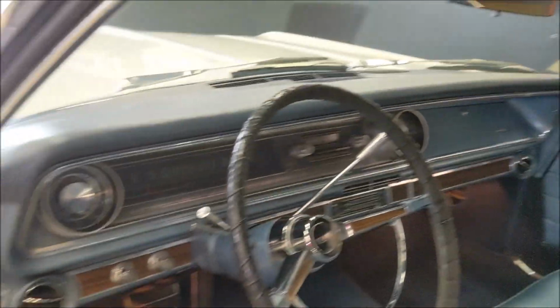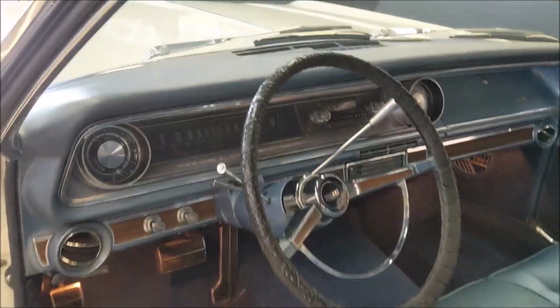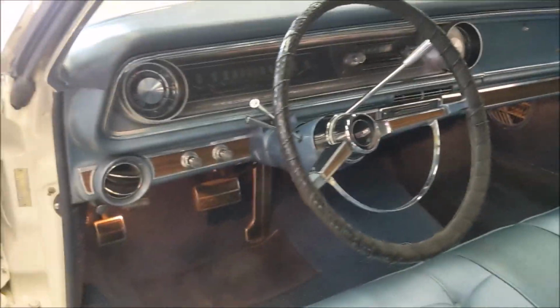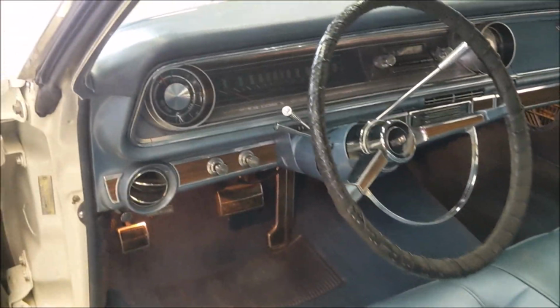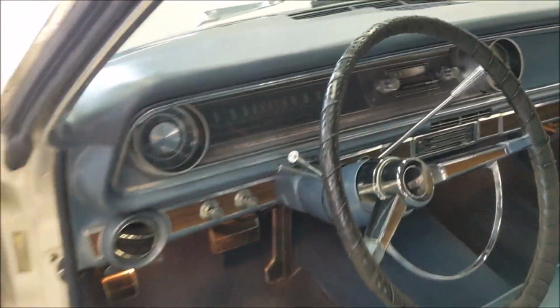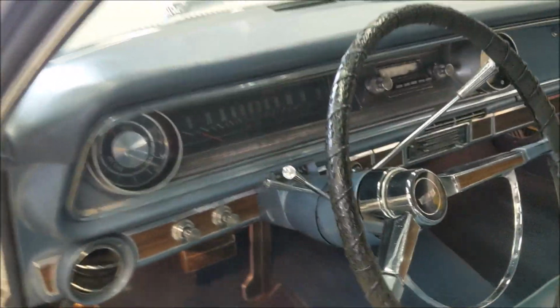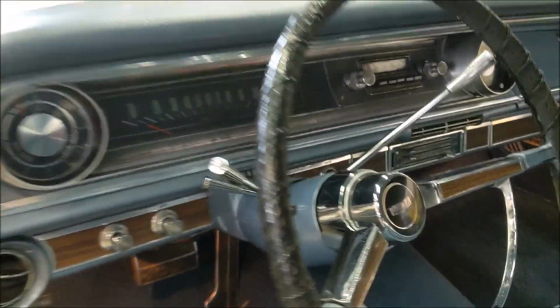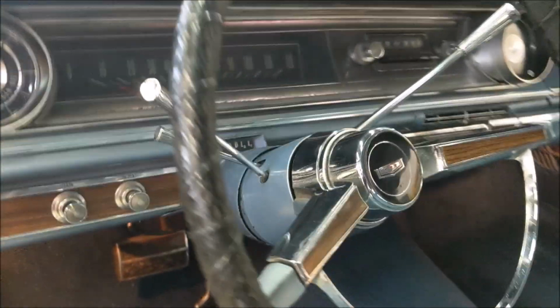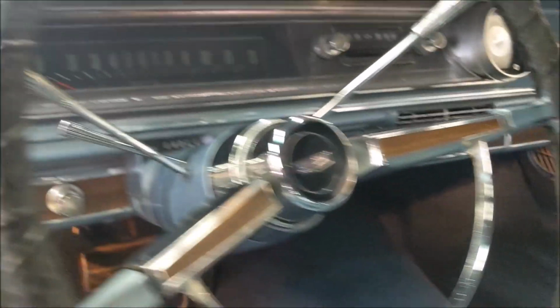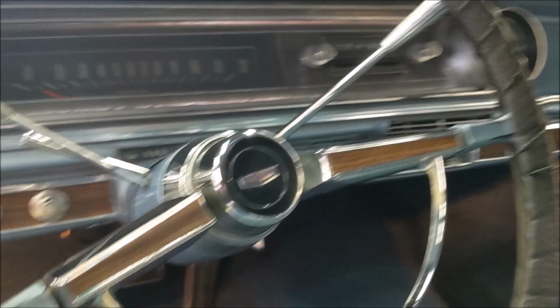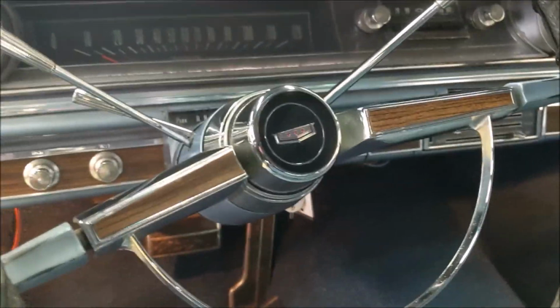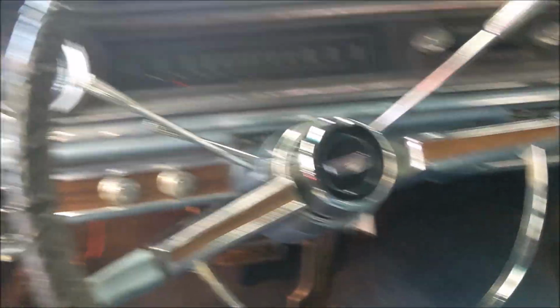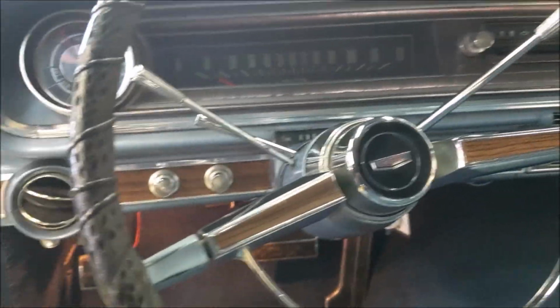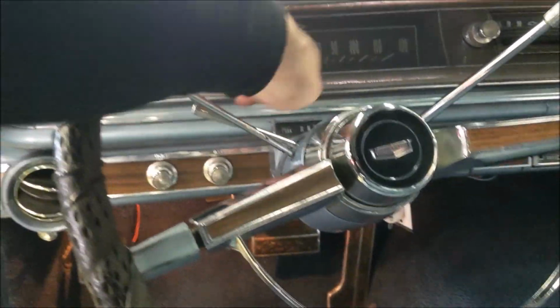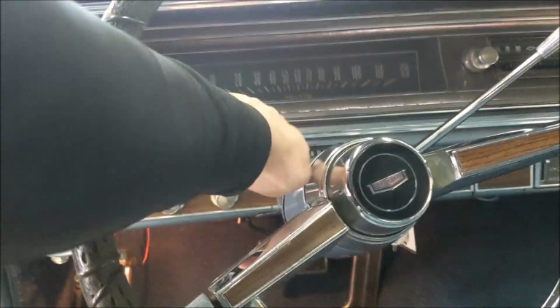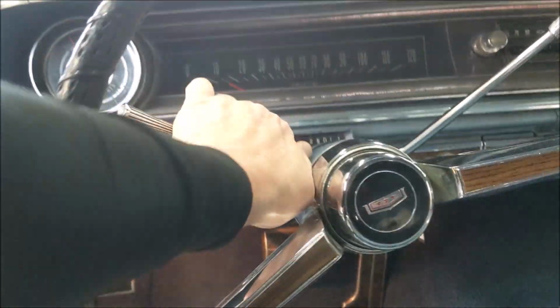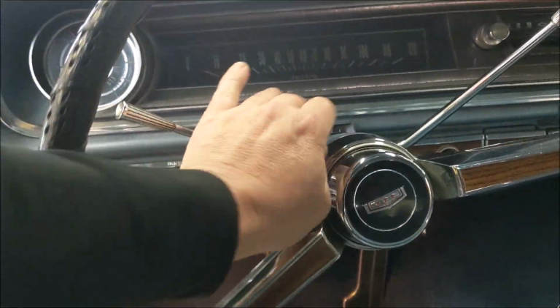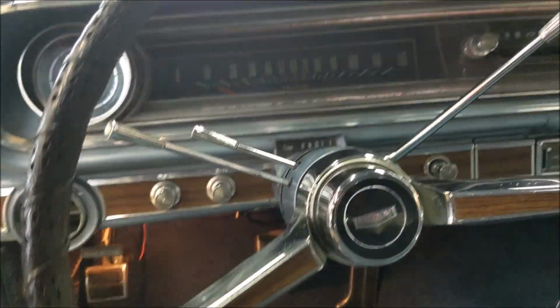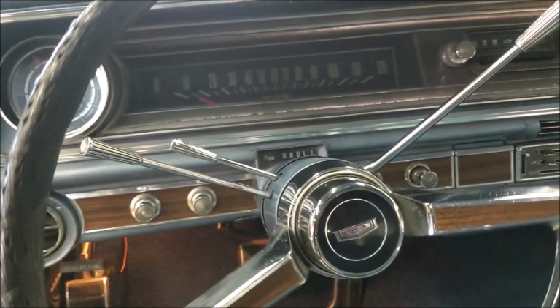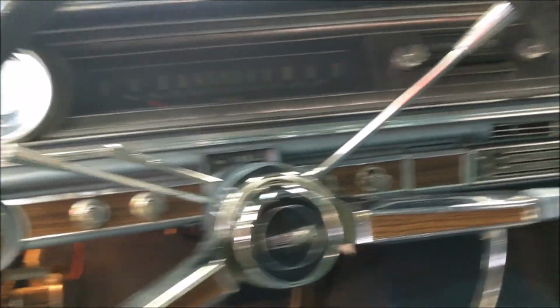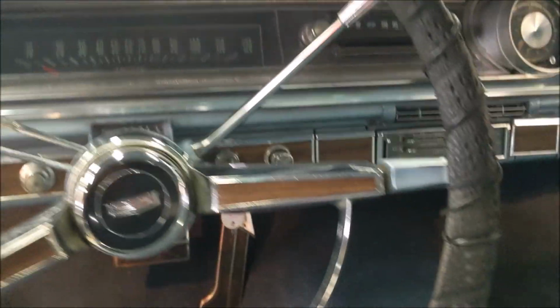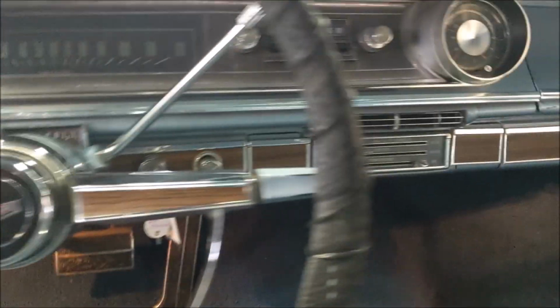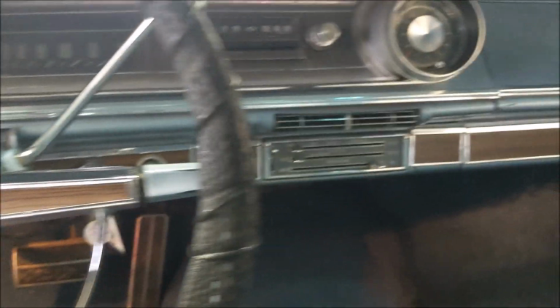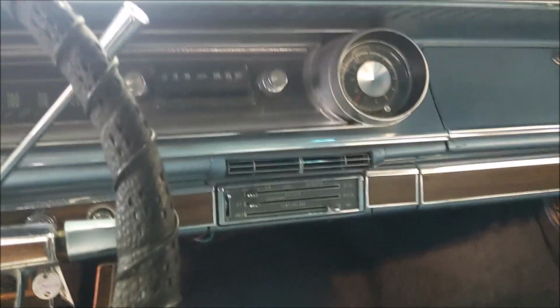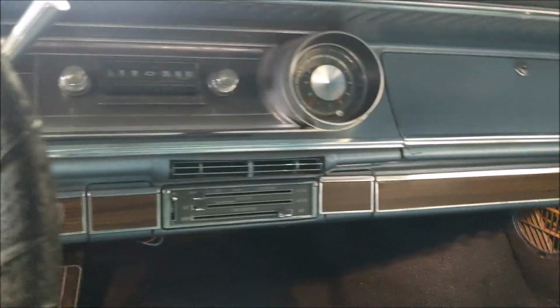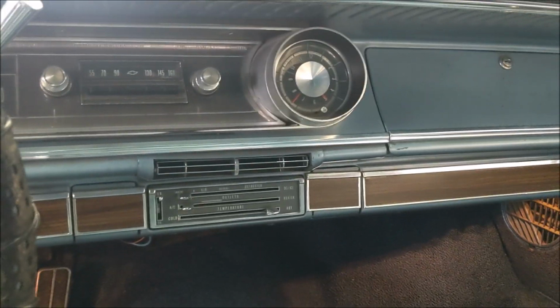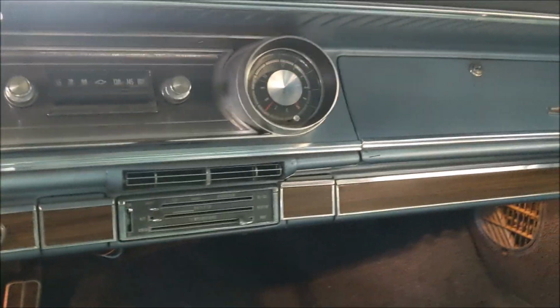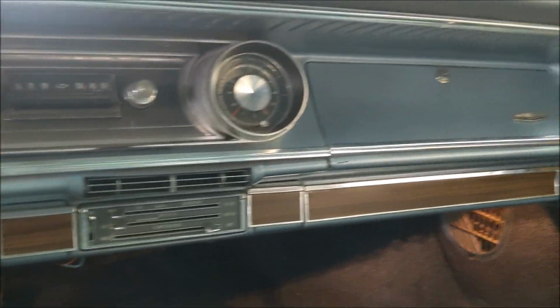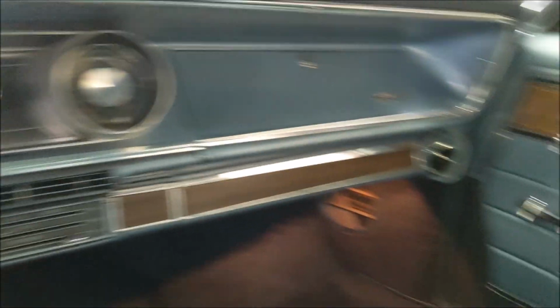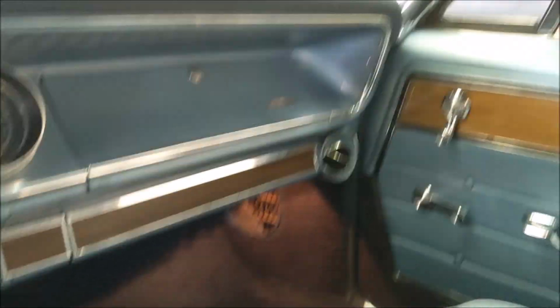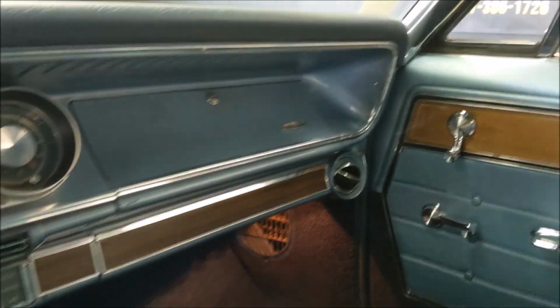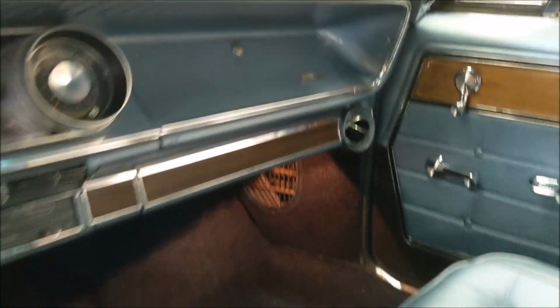In true Caprice fashion, this one is nicely equipped with power steering, power brakes, factory tilt wheel, and factory air conditioning even. Incredible car.